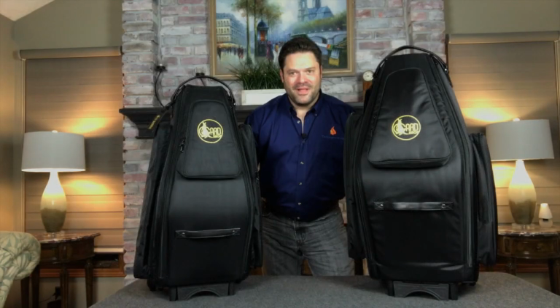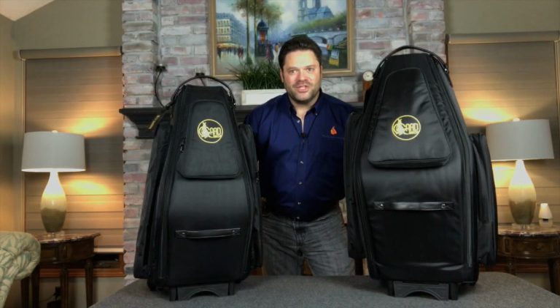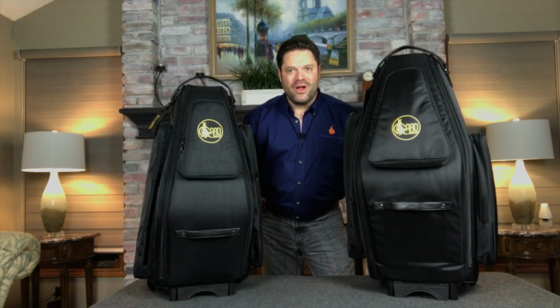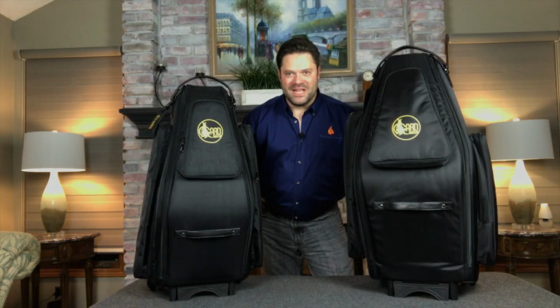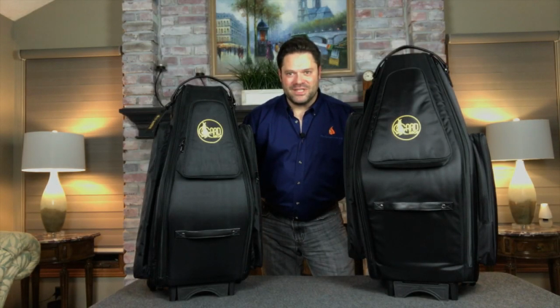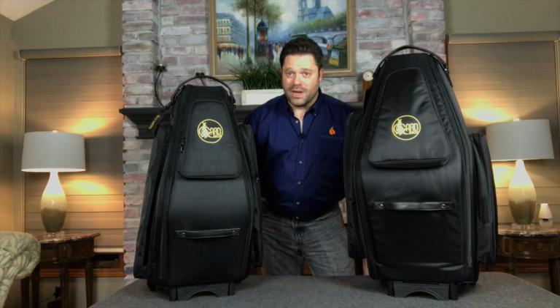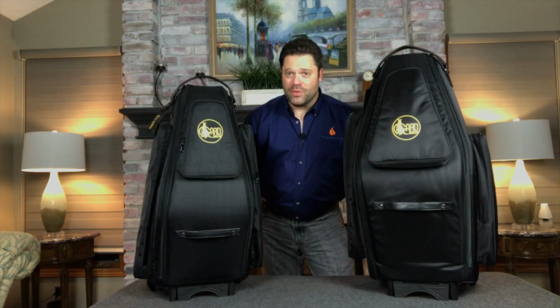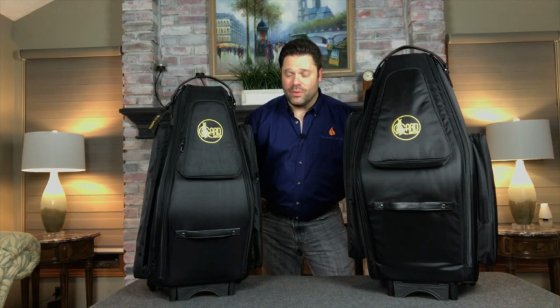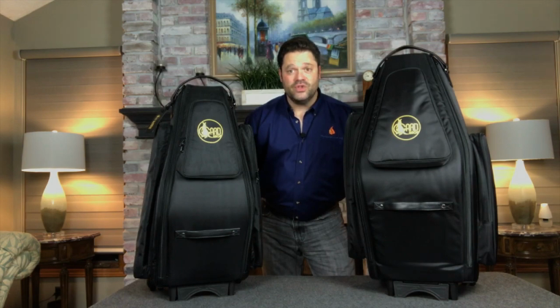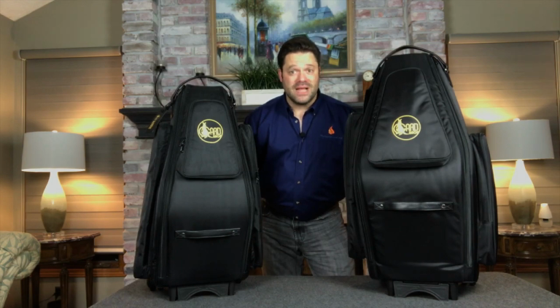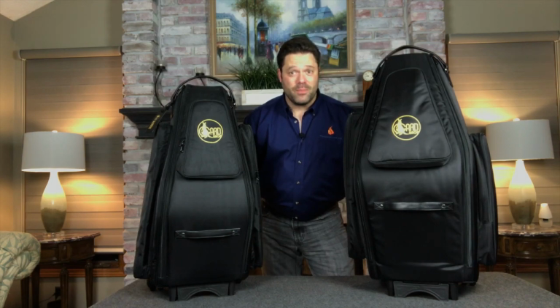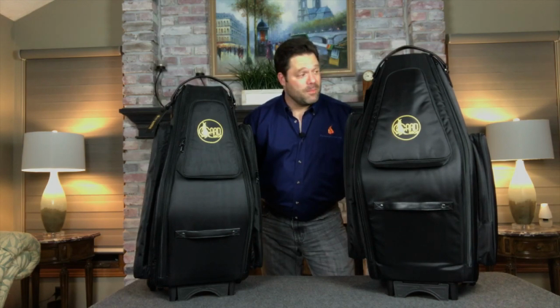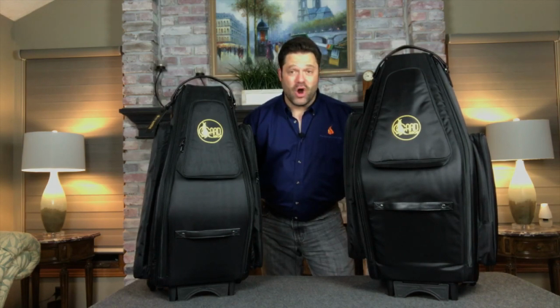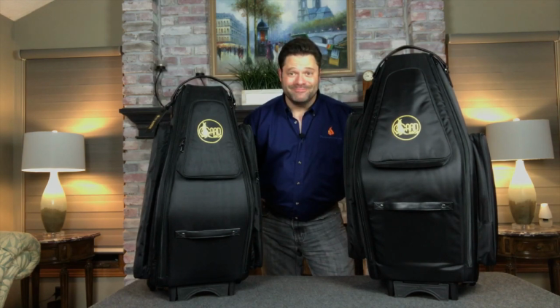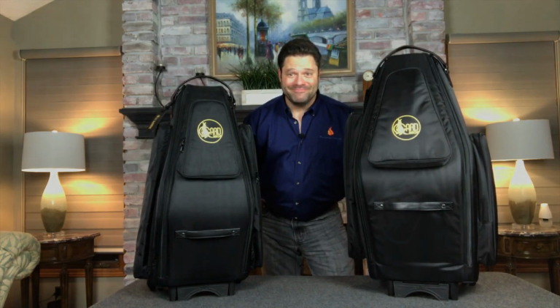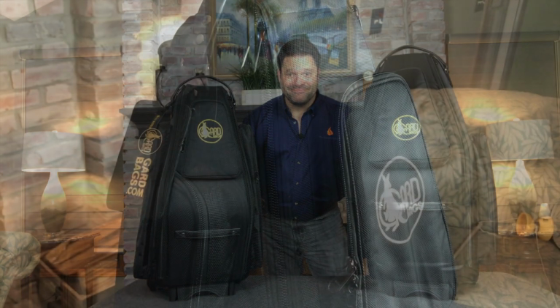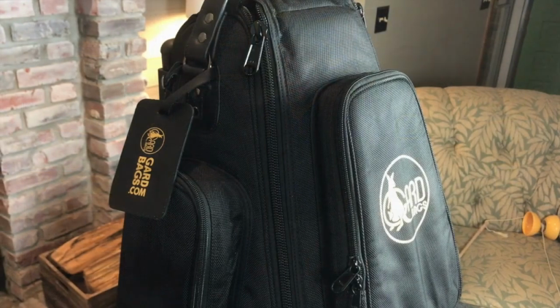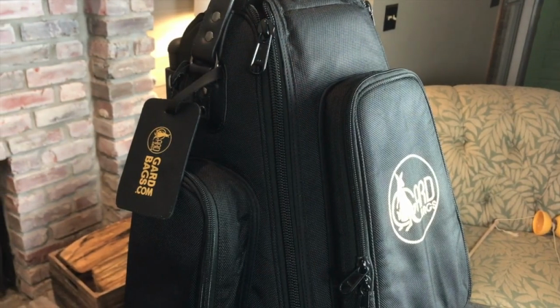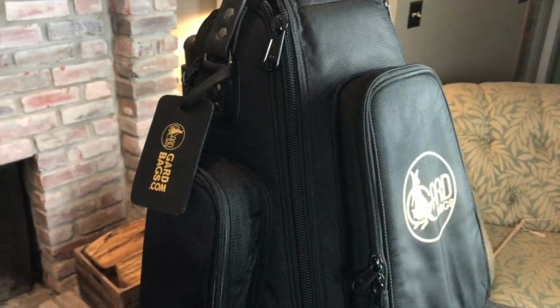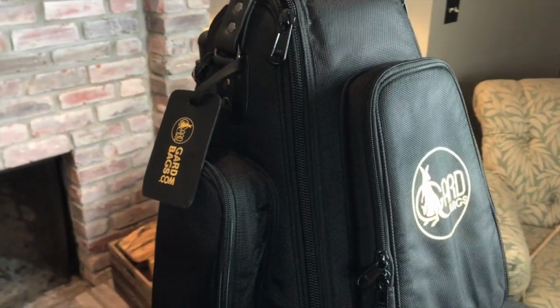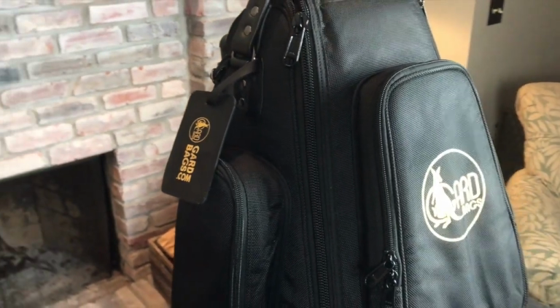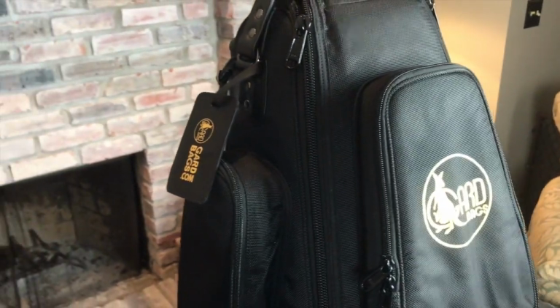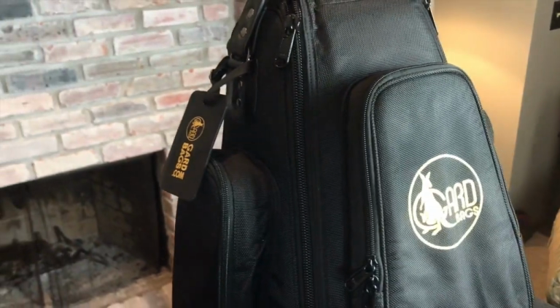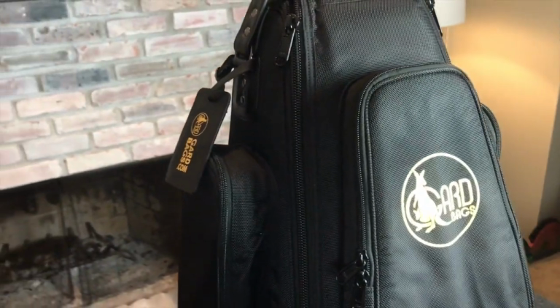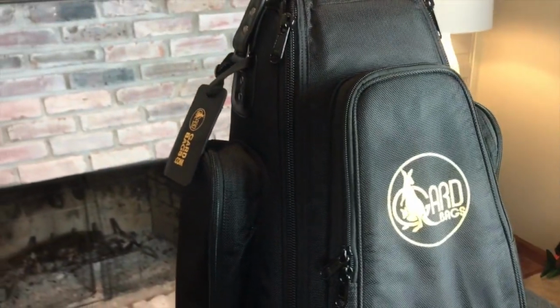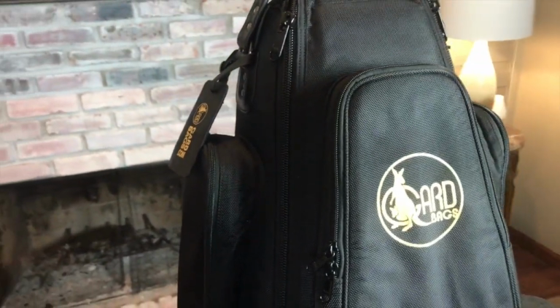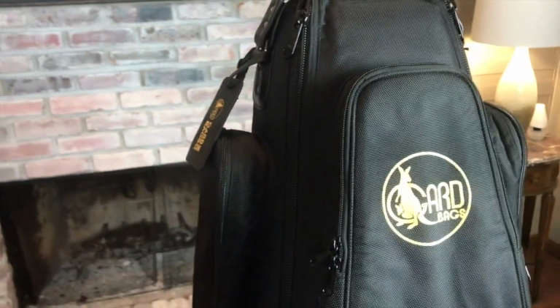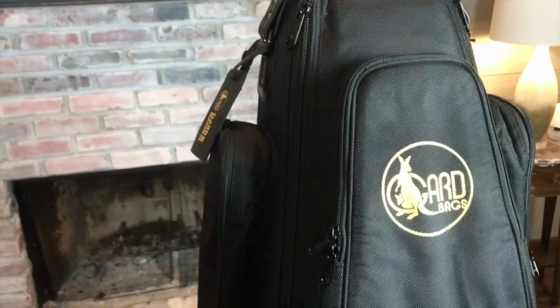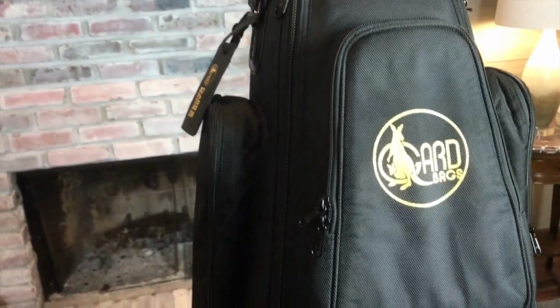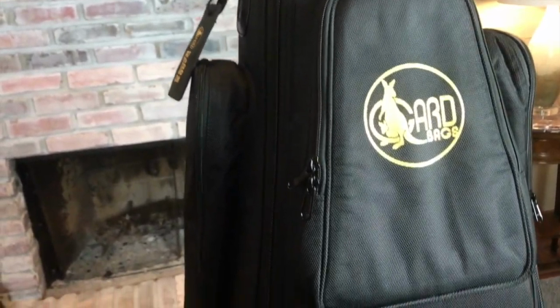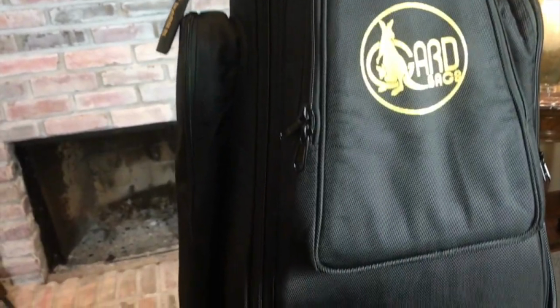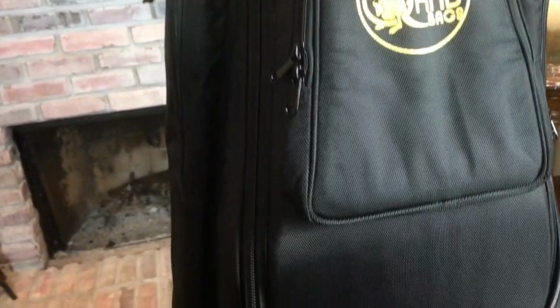Hi, this is Paul Haar from TheSaxophonist.org and I'm here with a review of the Dual Saxophone Bags by GARD. Offered in both high-quality leather and heavy-duty Cordura, GARD bags offer the player an affordable and adaptable dual case option.